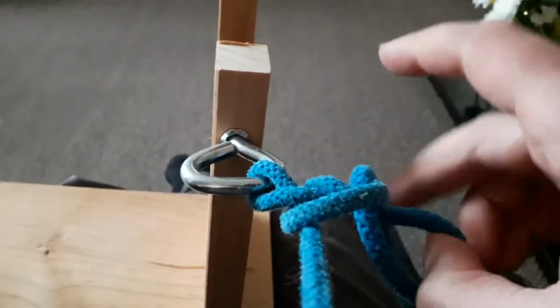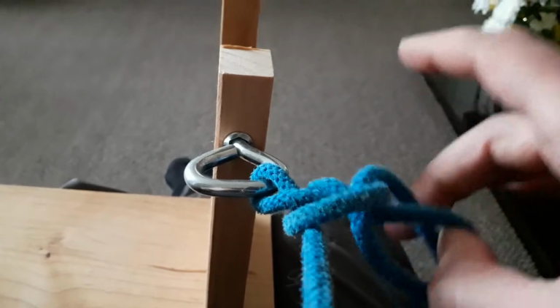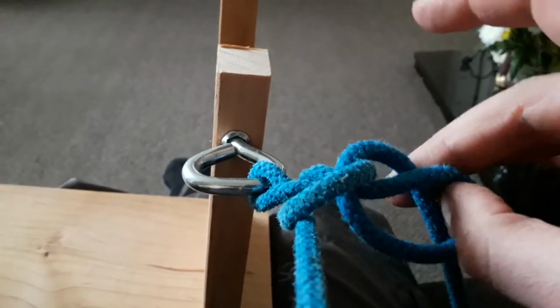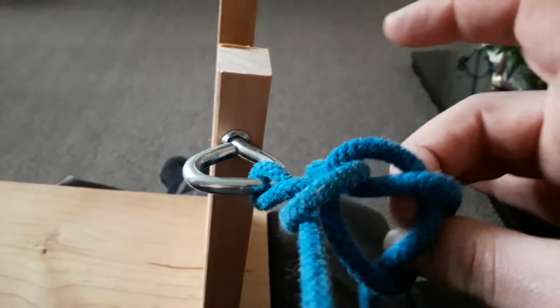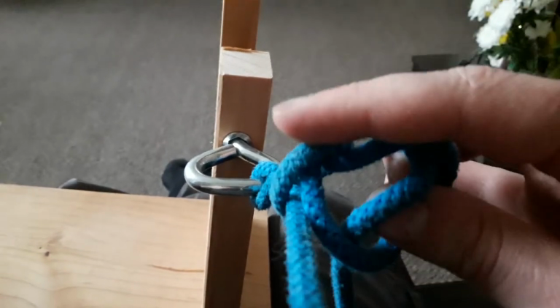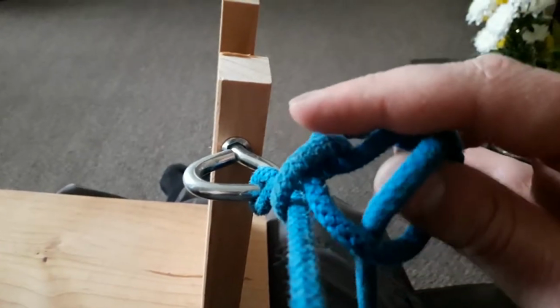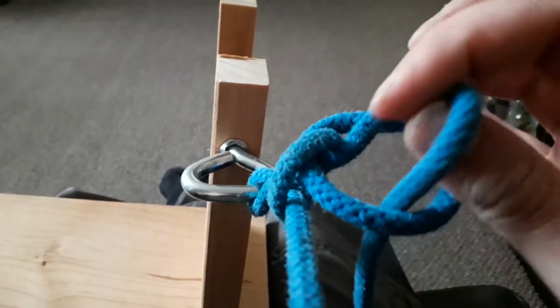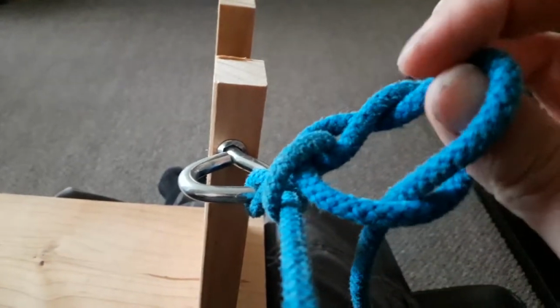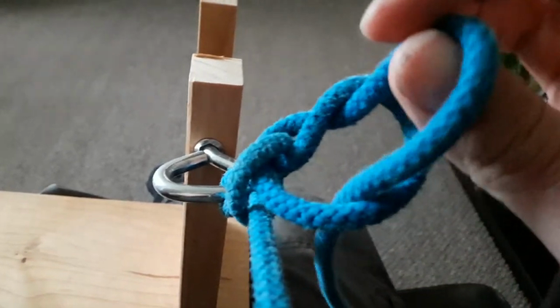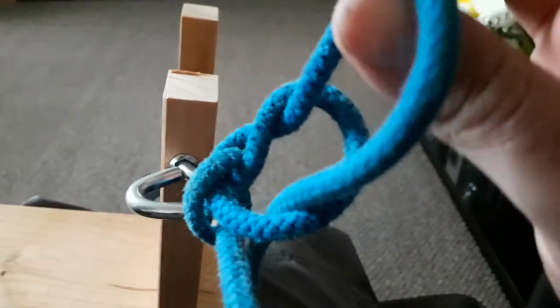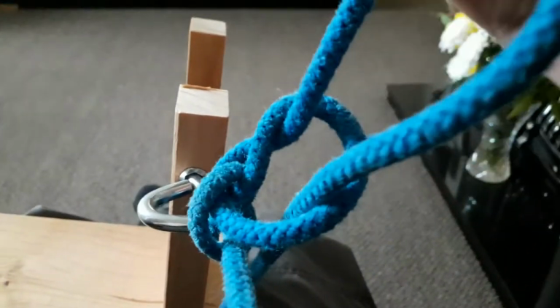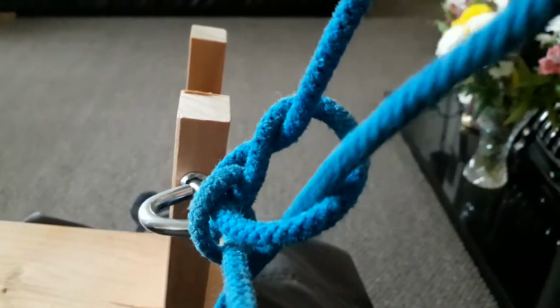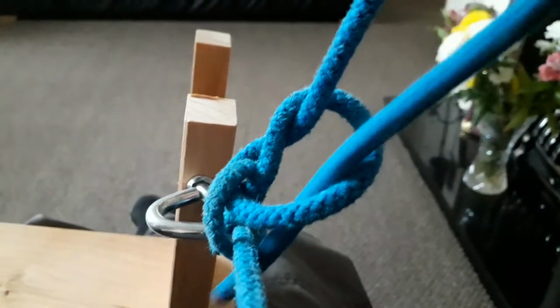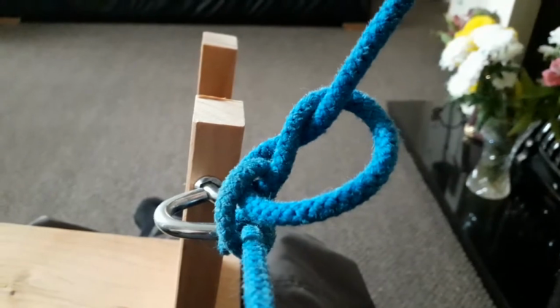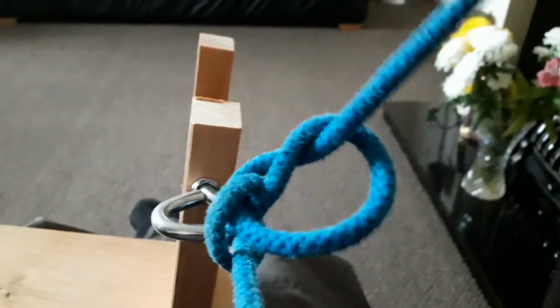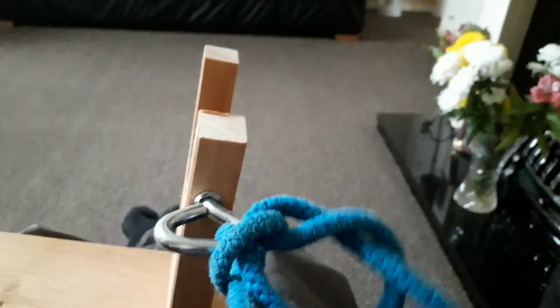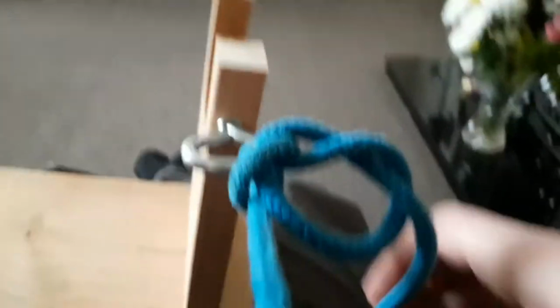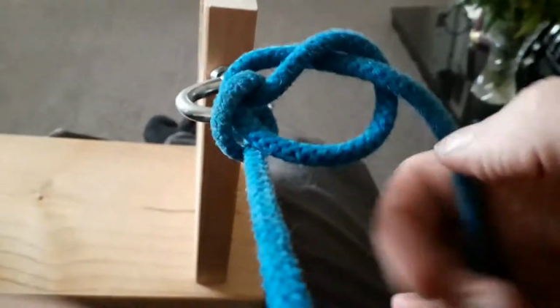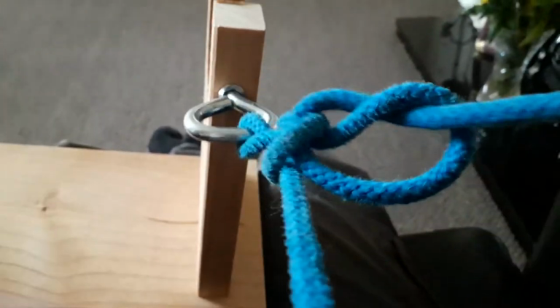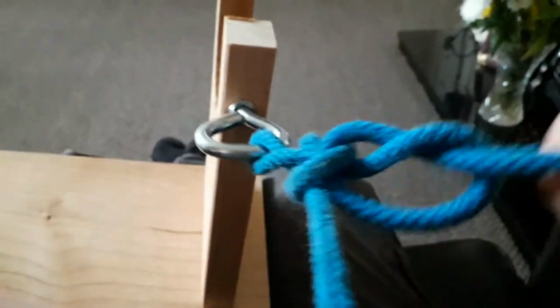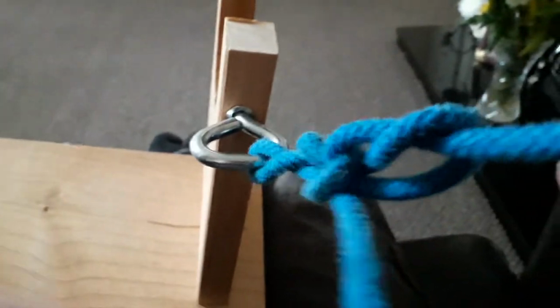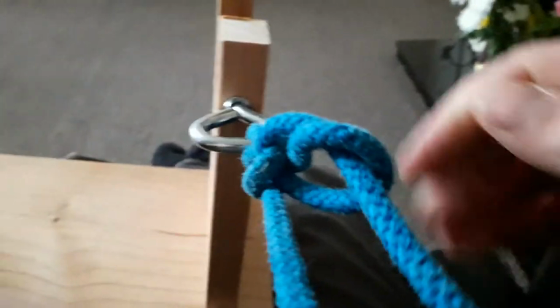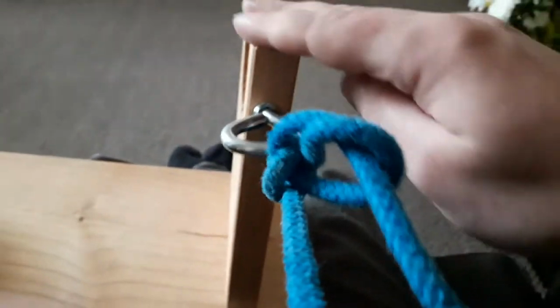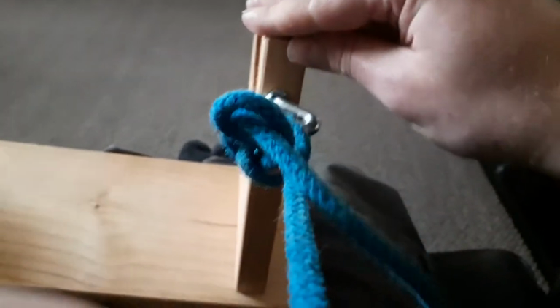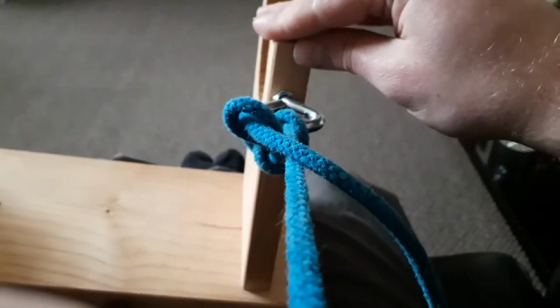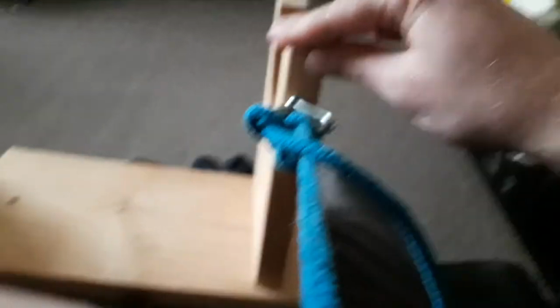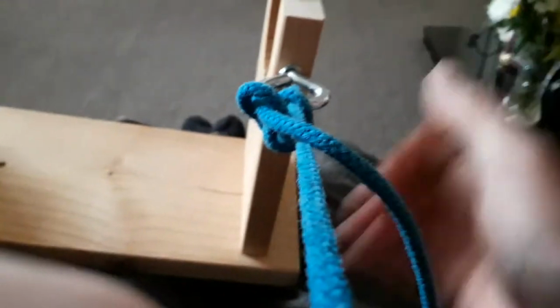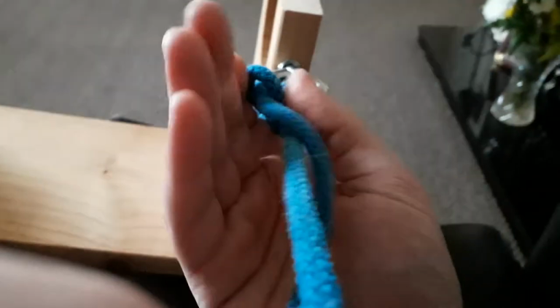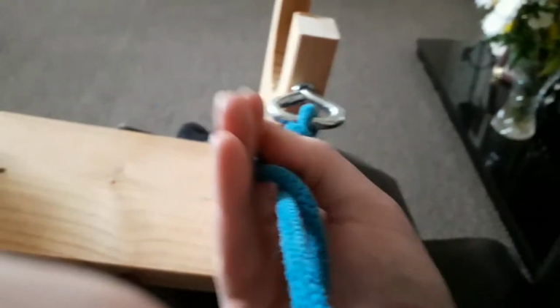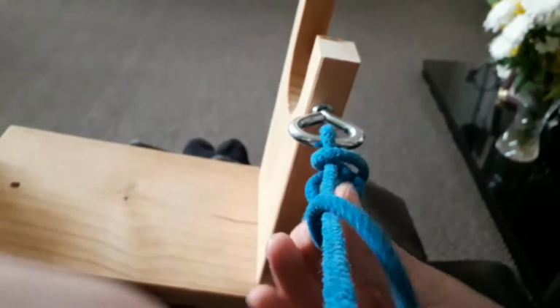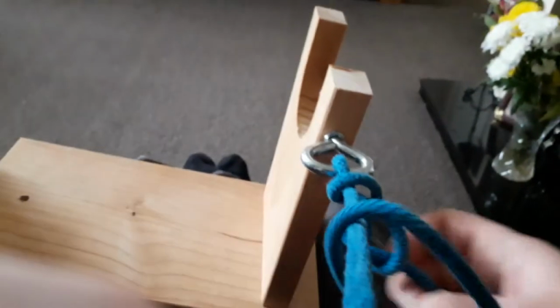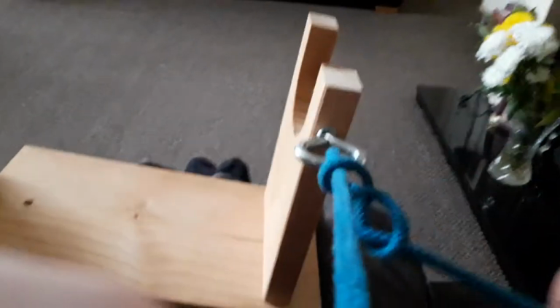Then all of the last bit of your rope — your leash — gets pulled all the way through. And then you can see as I pull the bird, or as the bird pulls away, it tightens it.